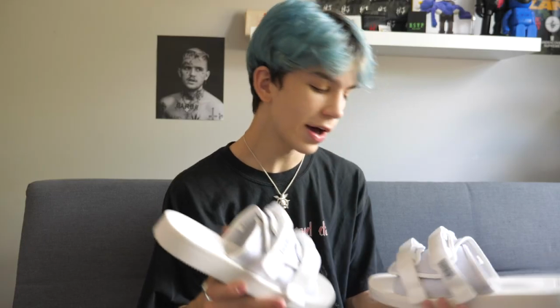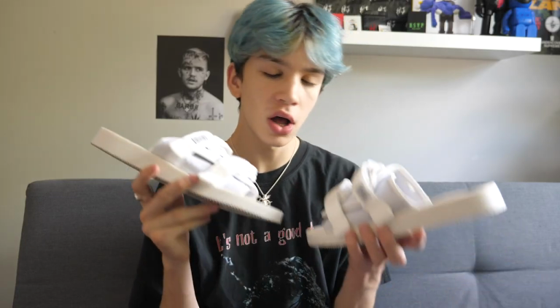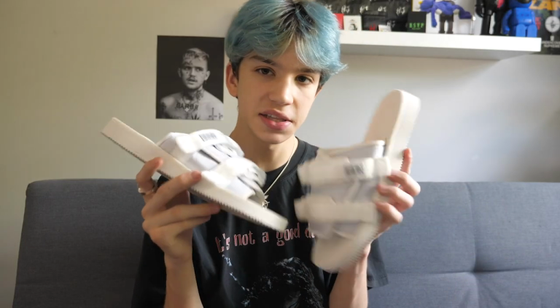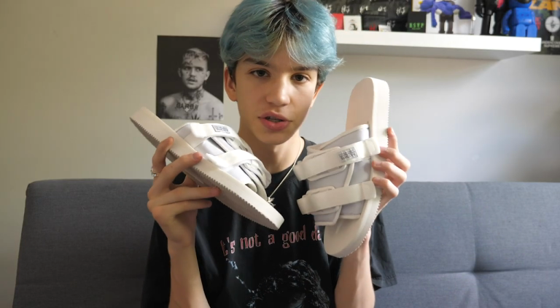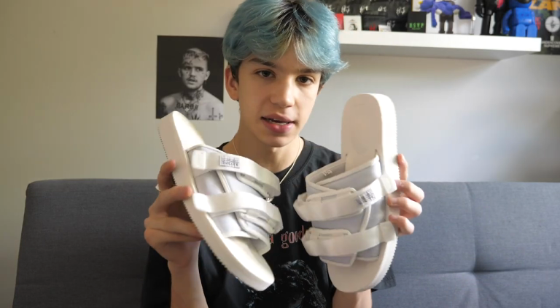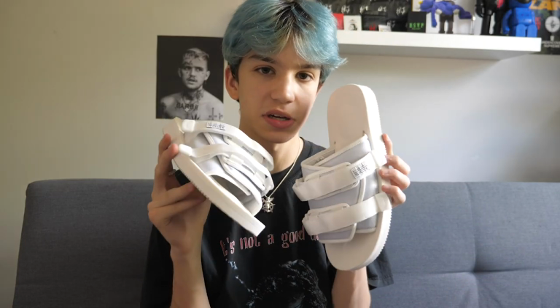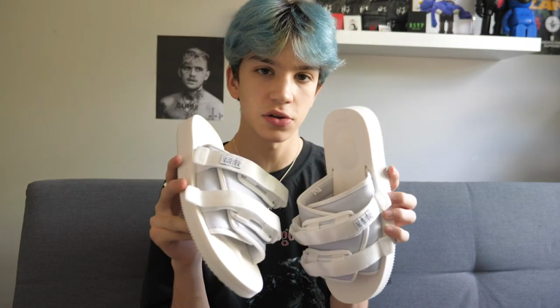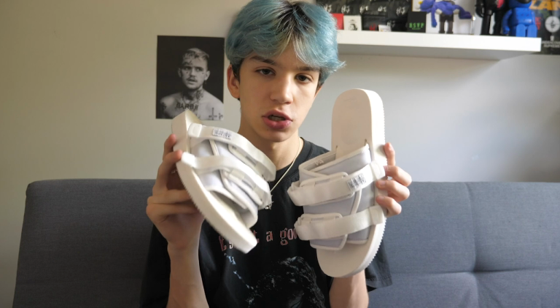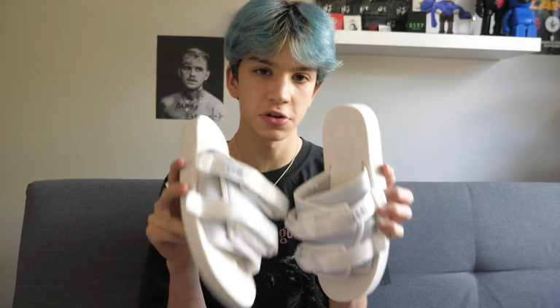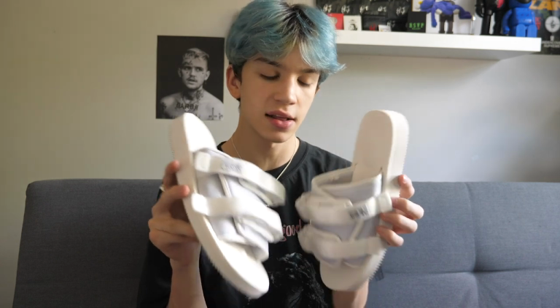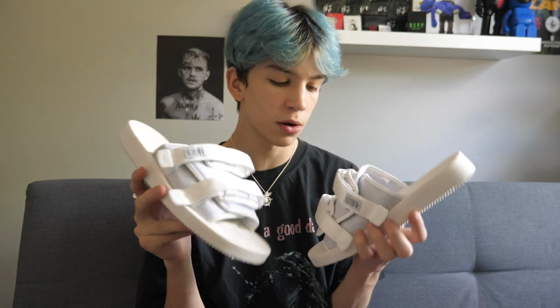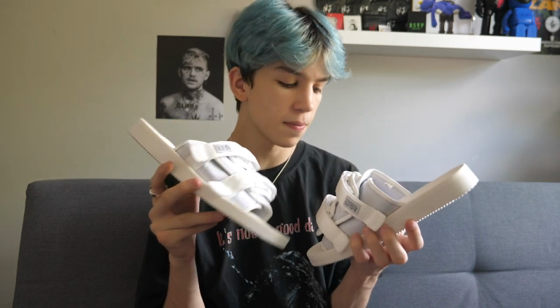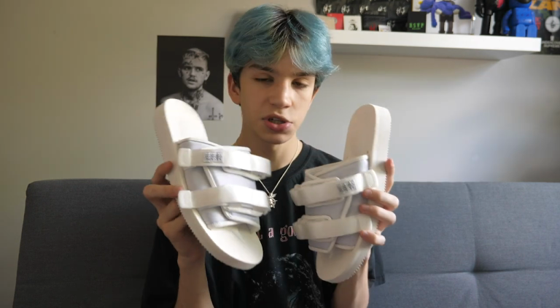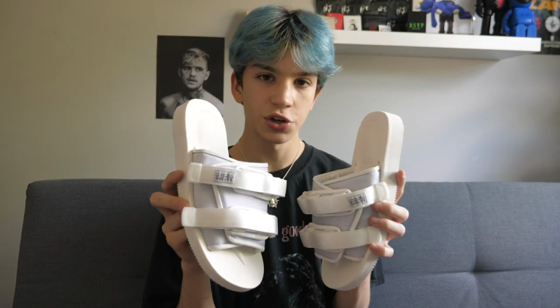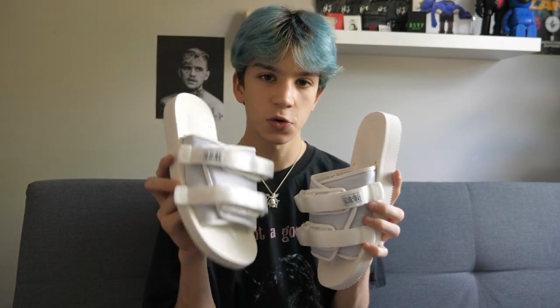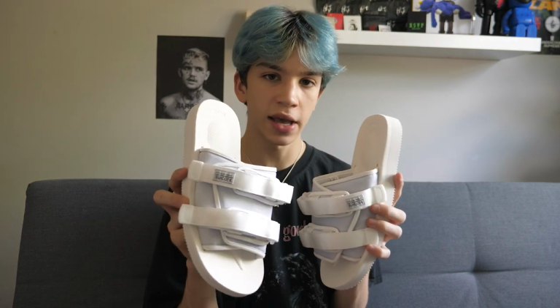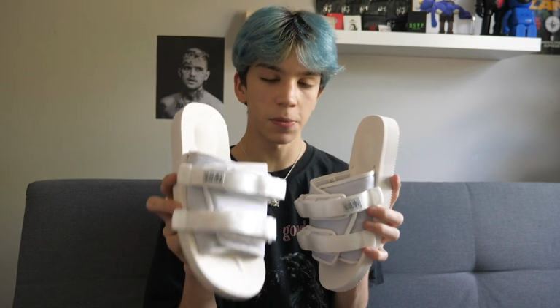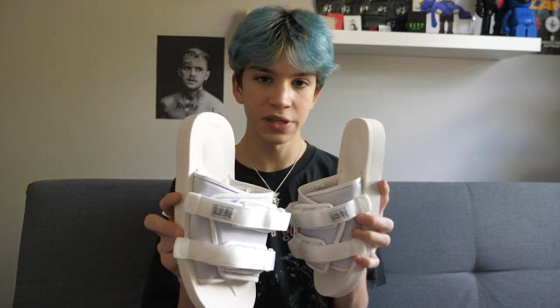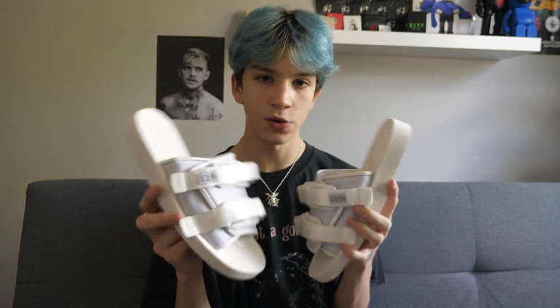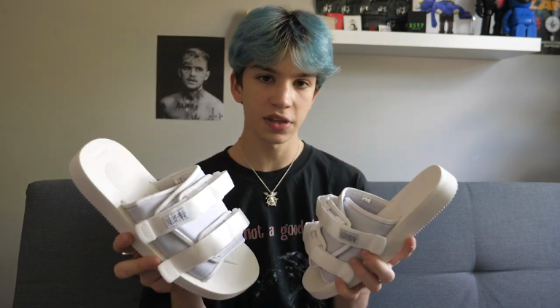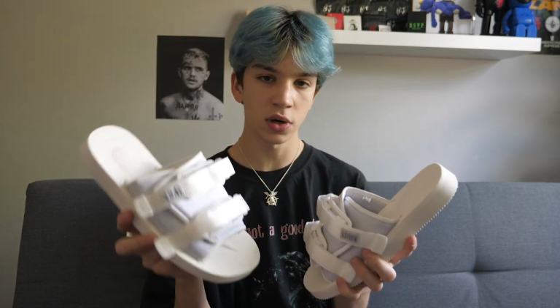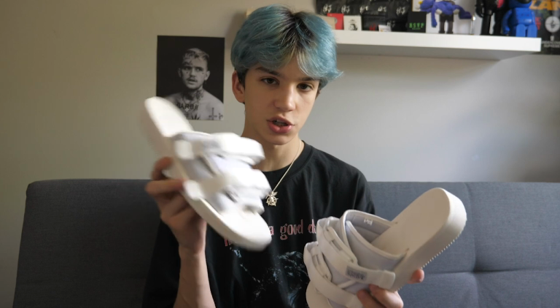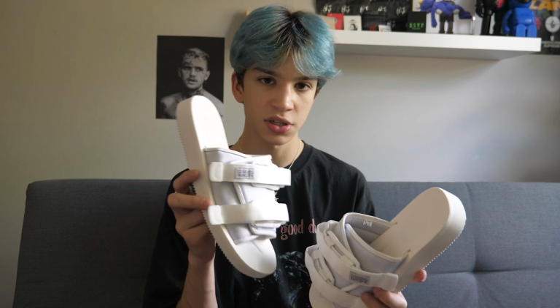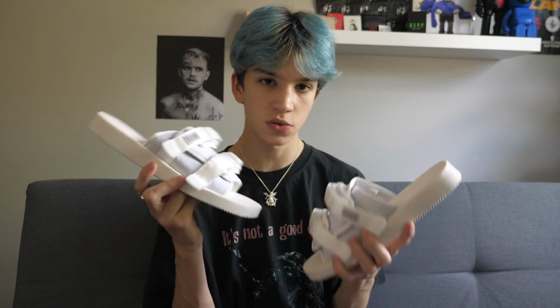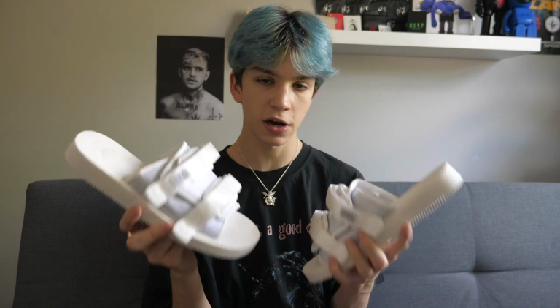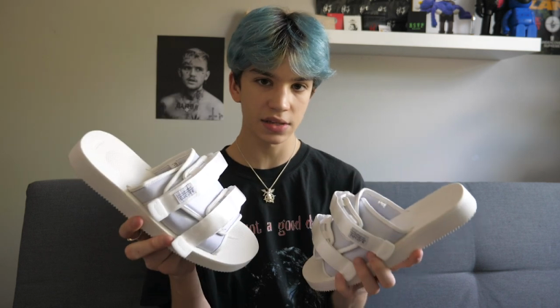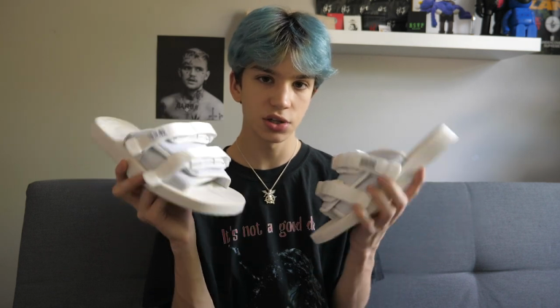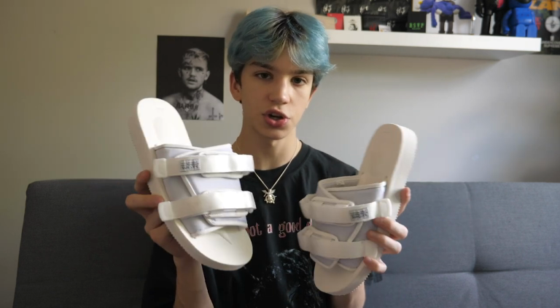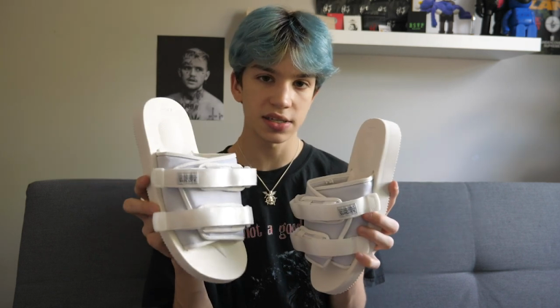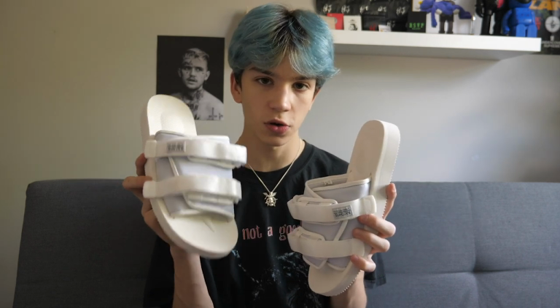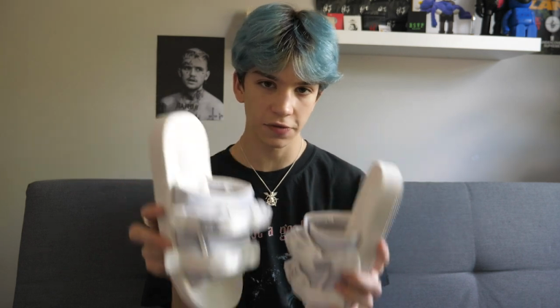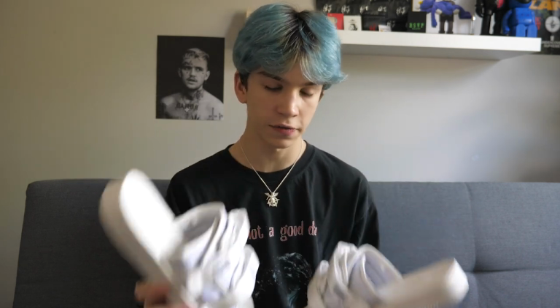Overall I think these are just a really nice pair of sandals that are super versatile and wearable. So now I'm just going to show you guys a quick look at a couple of outfits that I would wear with these — one with shorts and one with a pair of pants, just to show you how they look with different outfits.